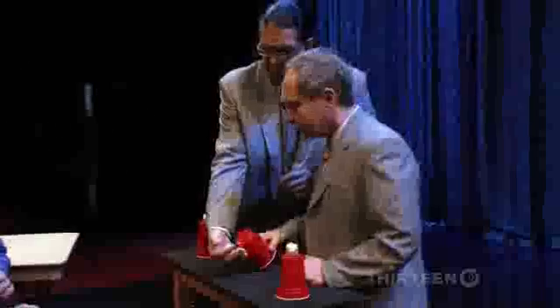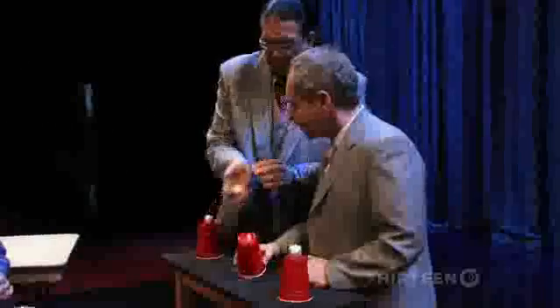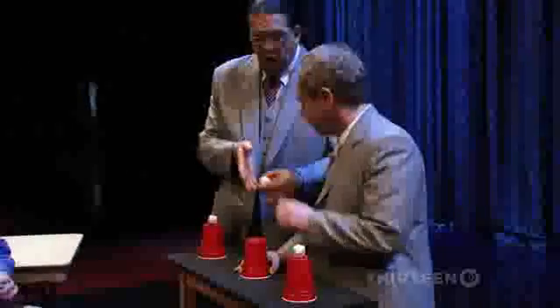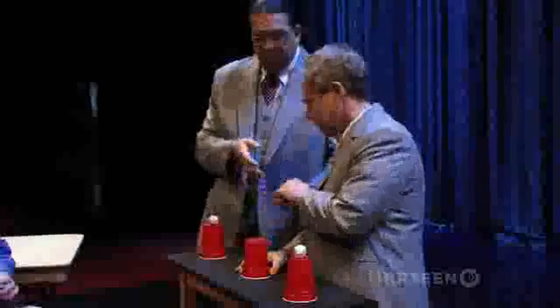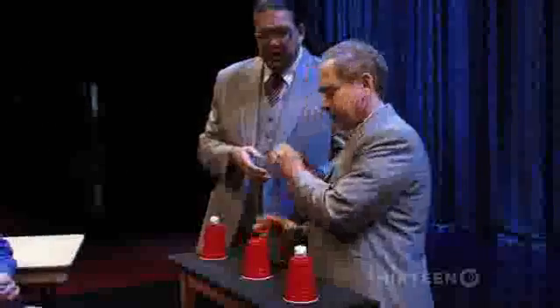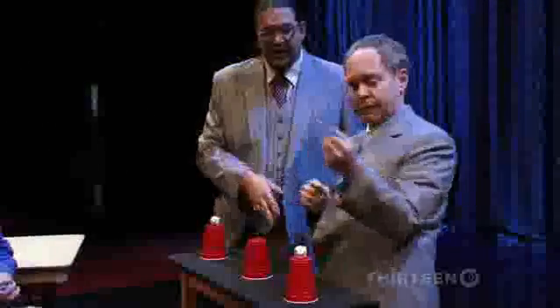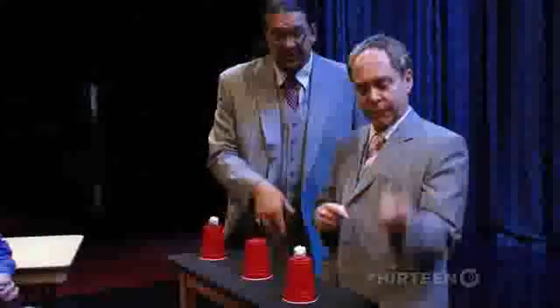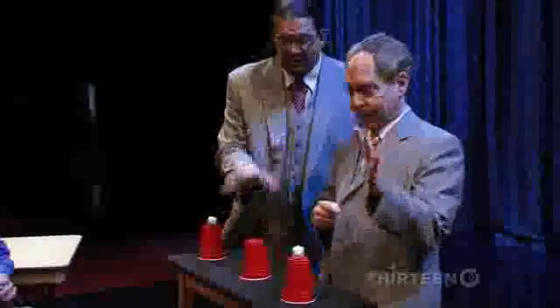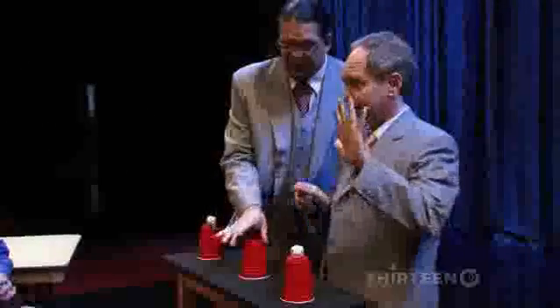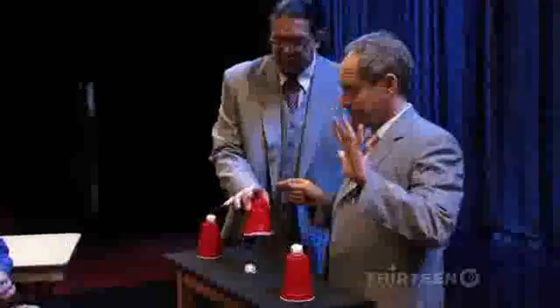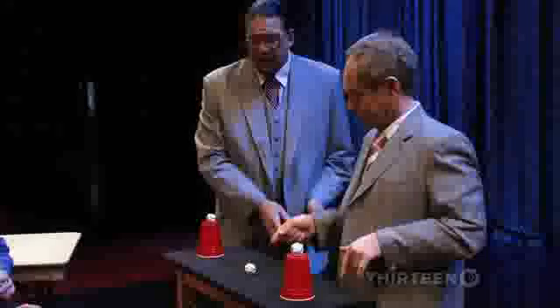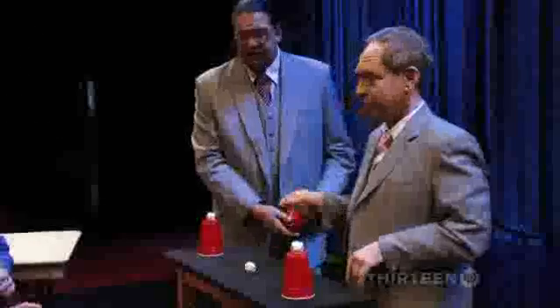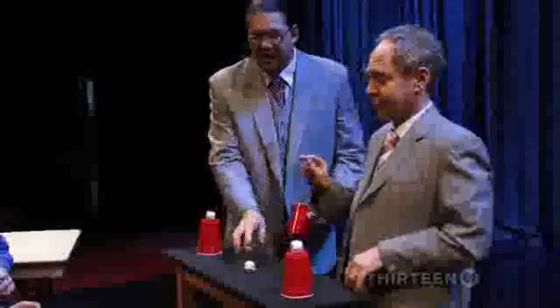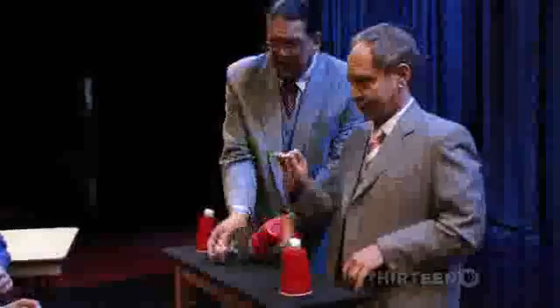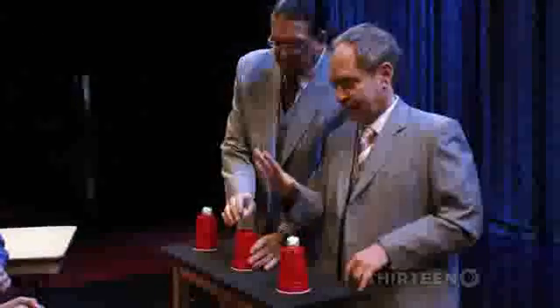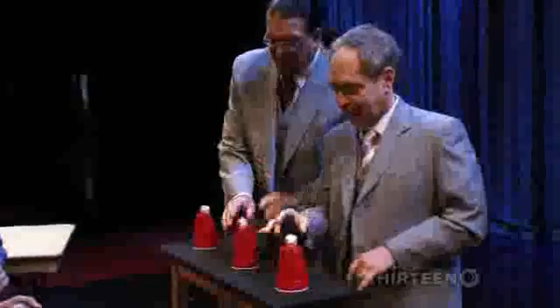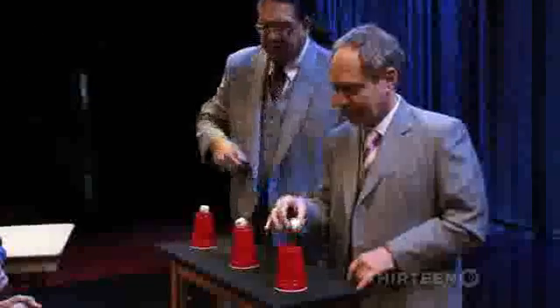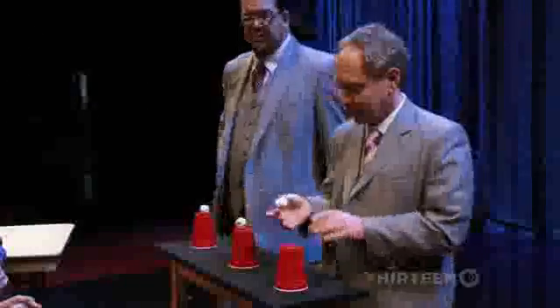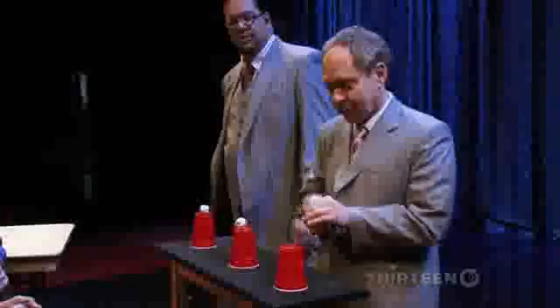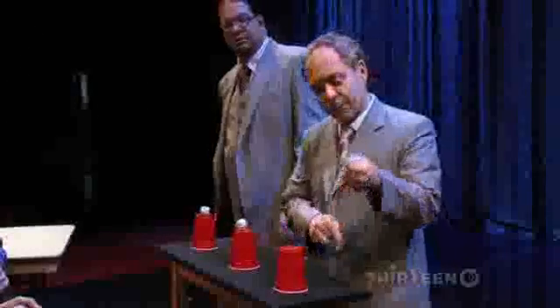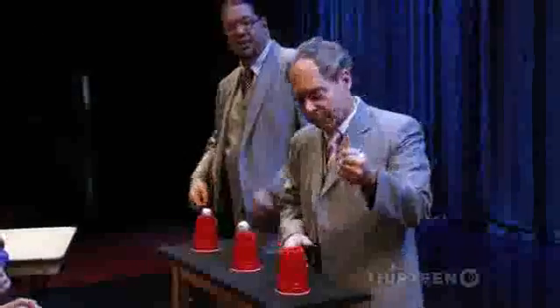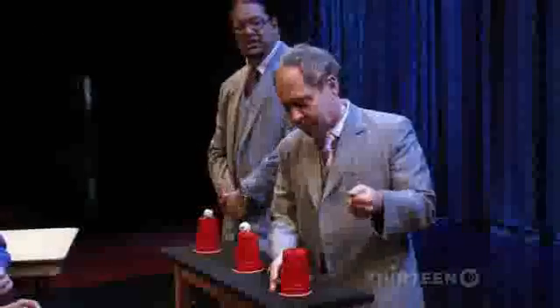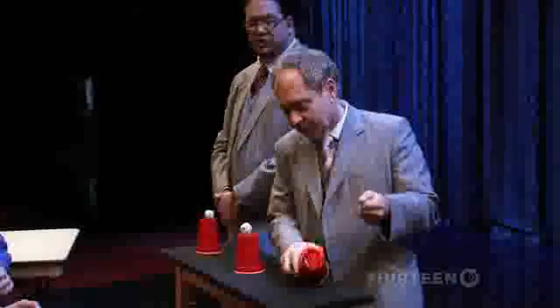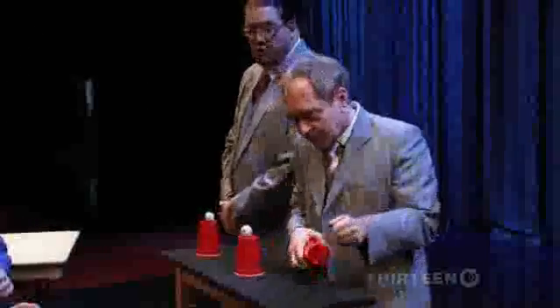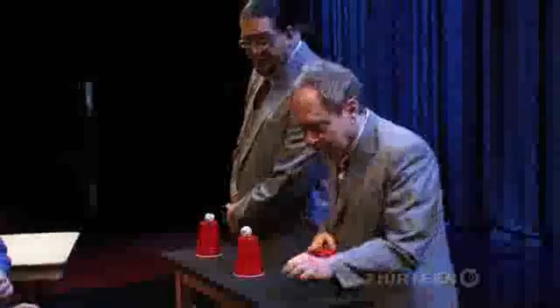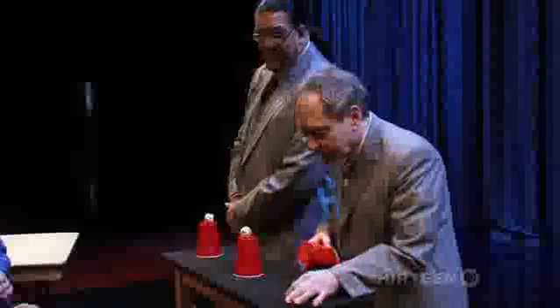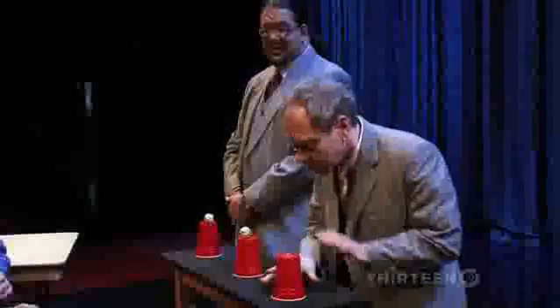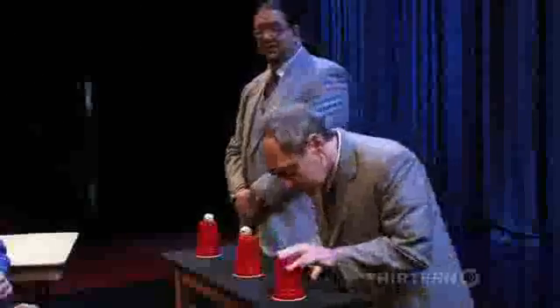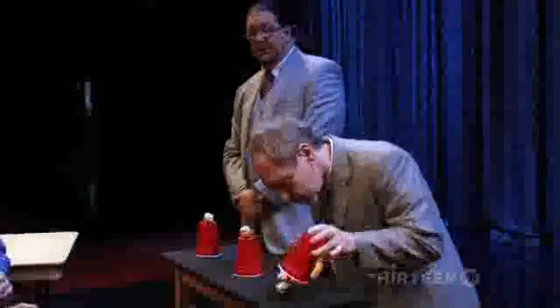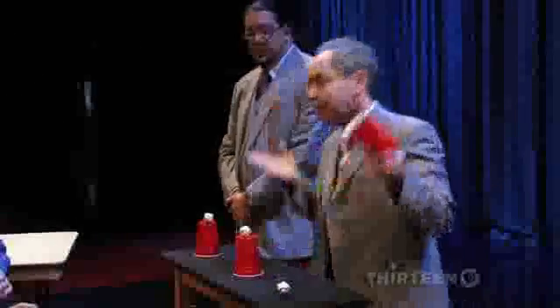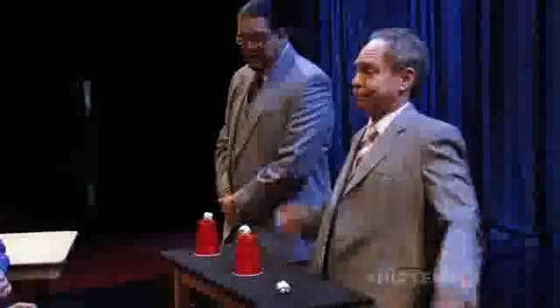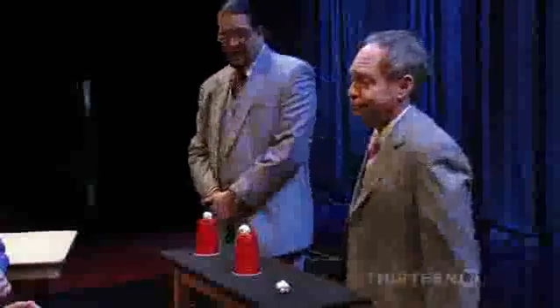Take the ball, place it in your hand, vanish it, and it appears underneath the cup. Here's a little variation Teller came up with: he takes the ball, places it in his hand, then shows you underneath the cup — yet it still appears underneath the cup.